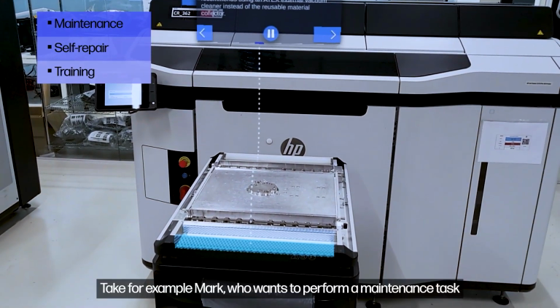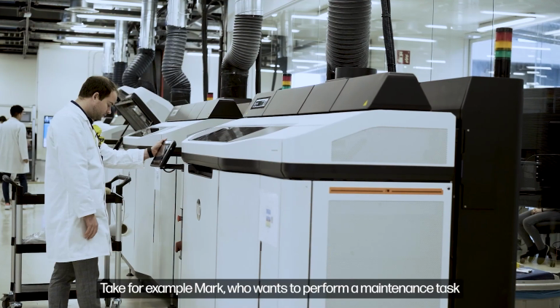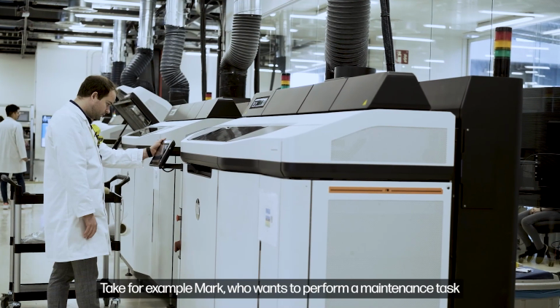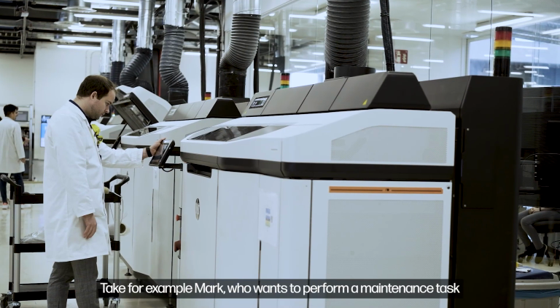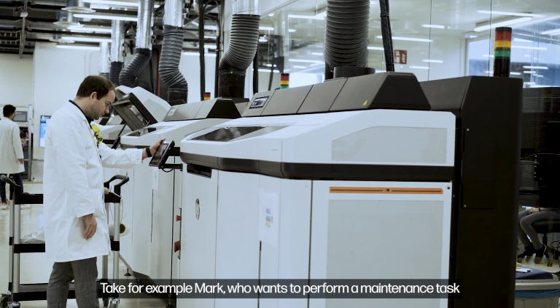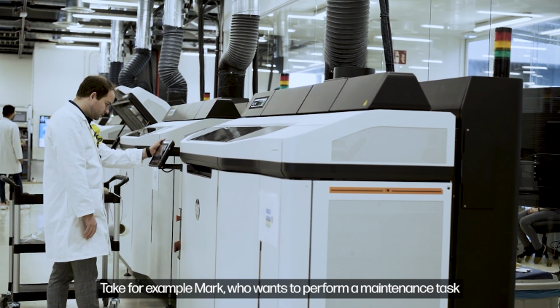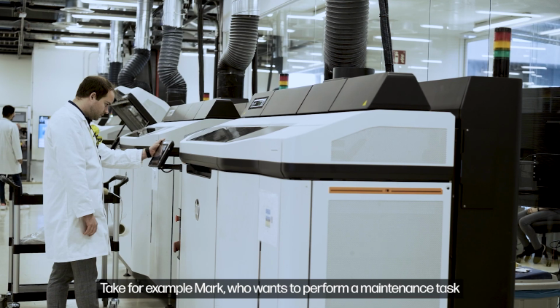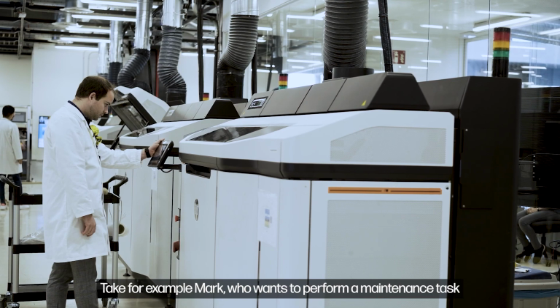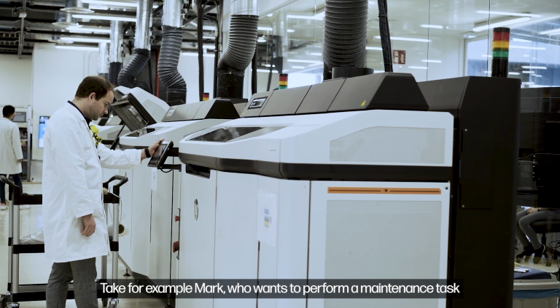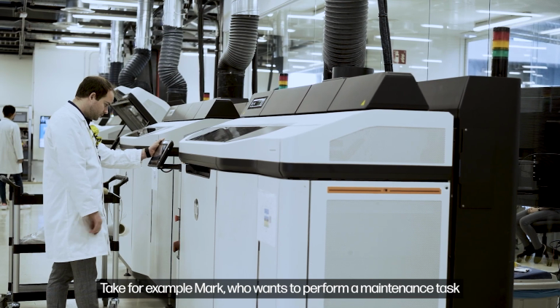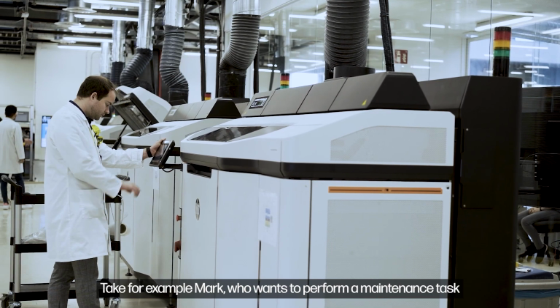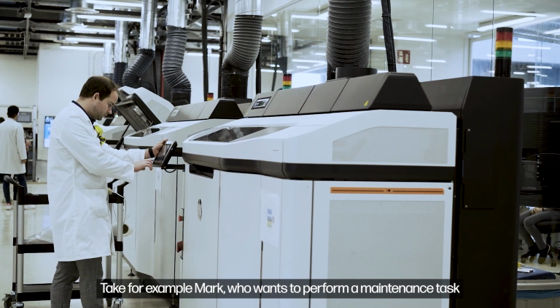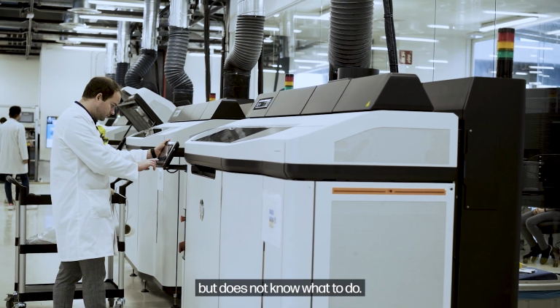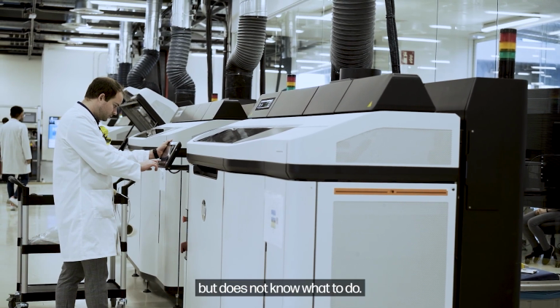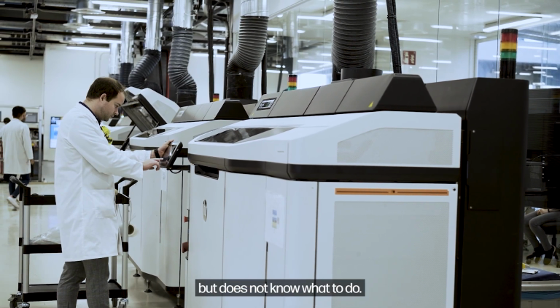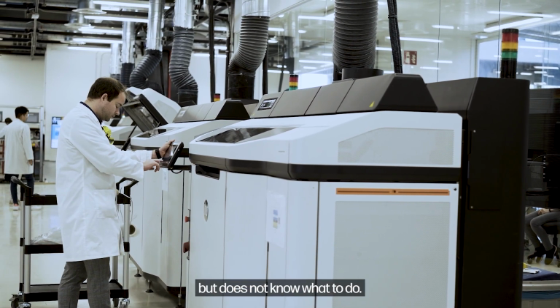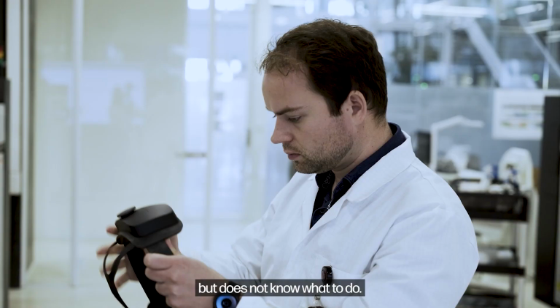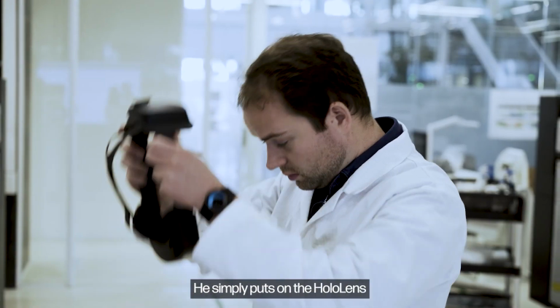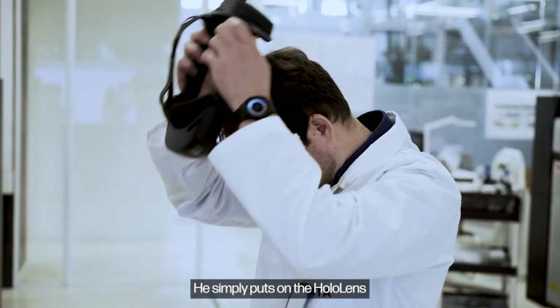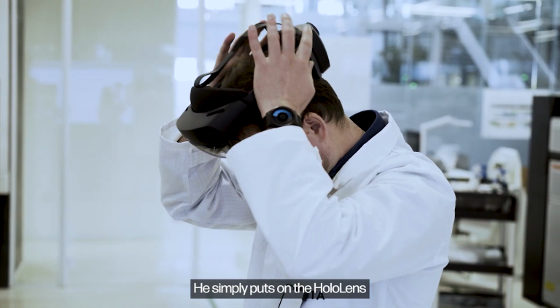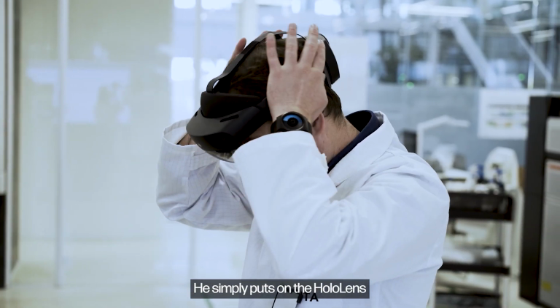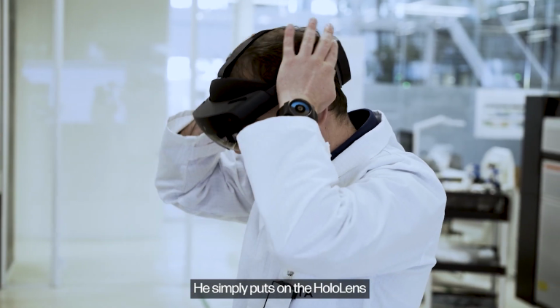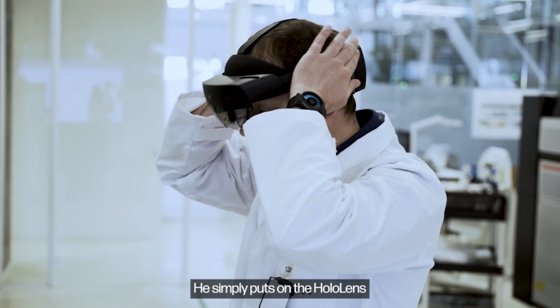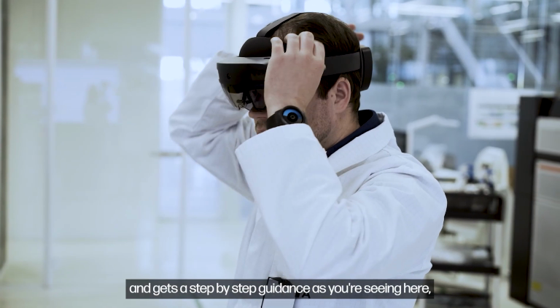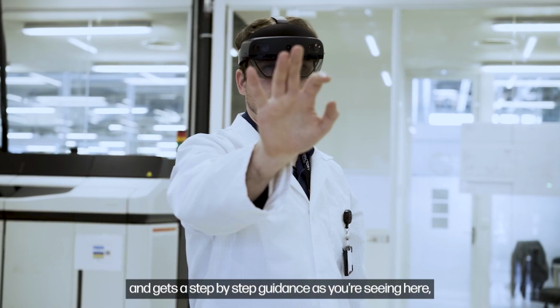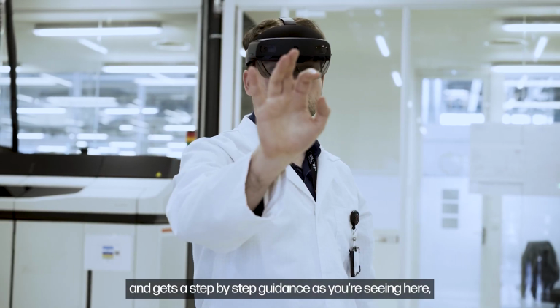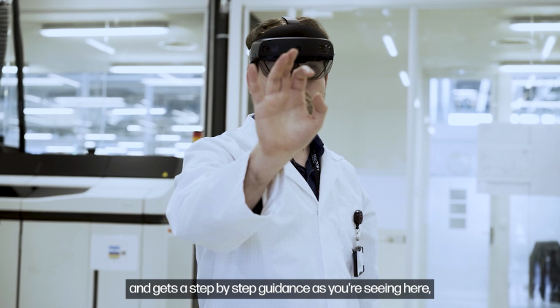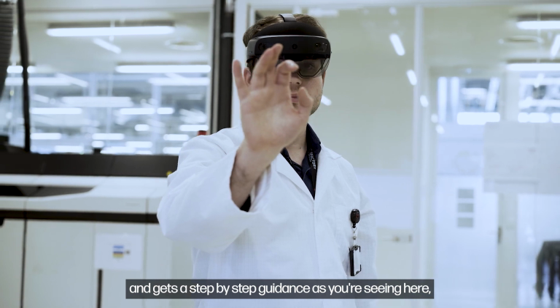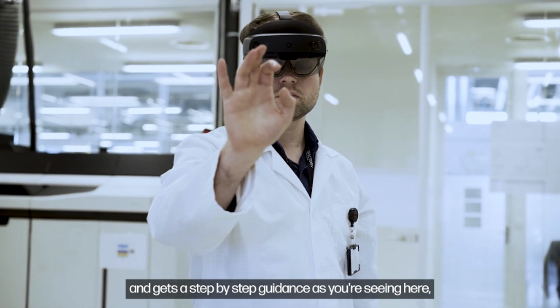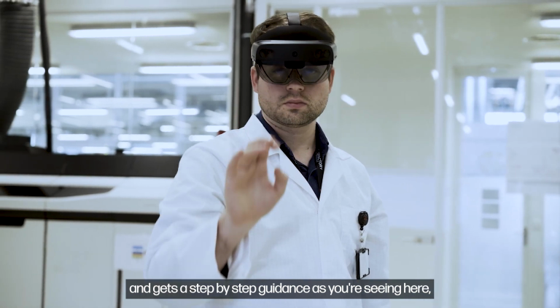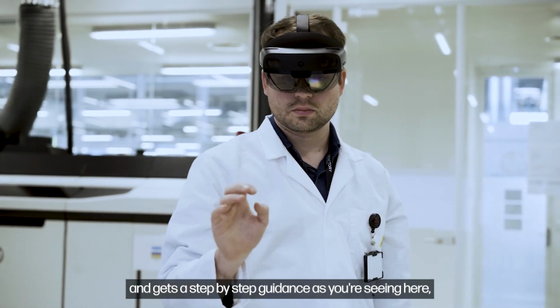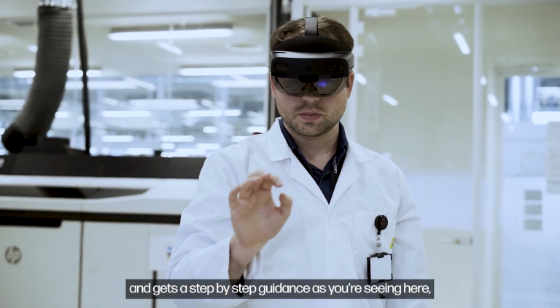Take, for example, Mark, who wants to perform a maintenance task but does not know what to do. He simply puts on the HoloLens and gets step-by-step guidance, as you're seeing here.